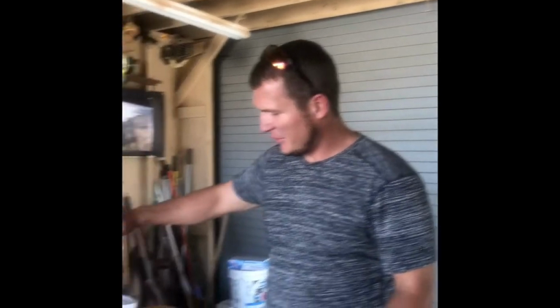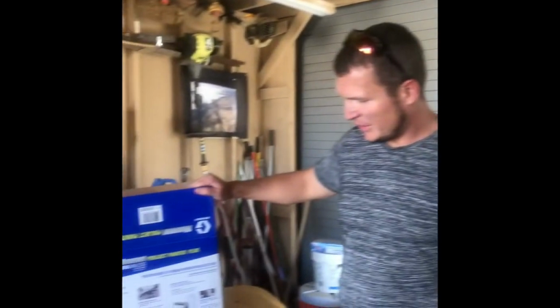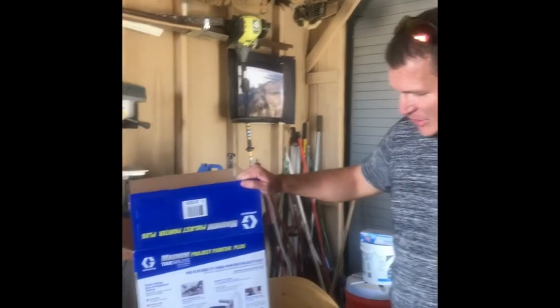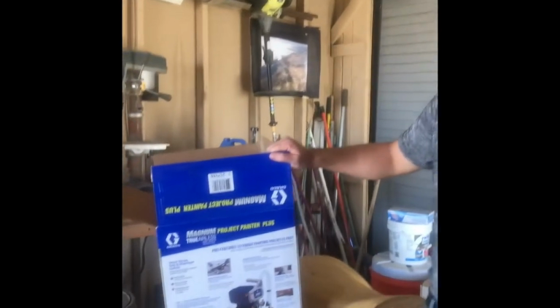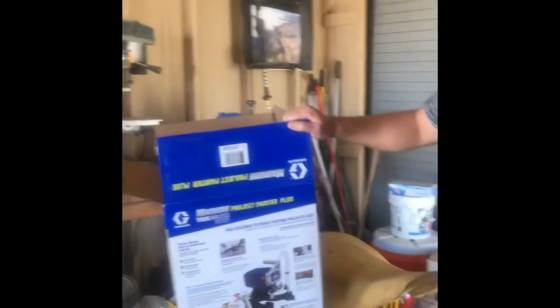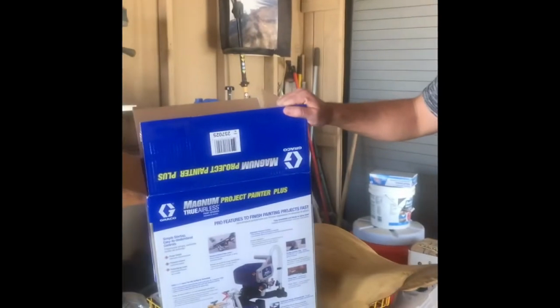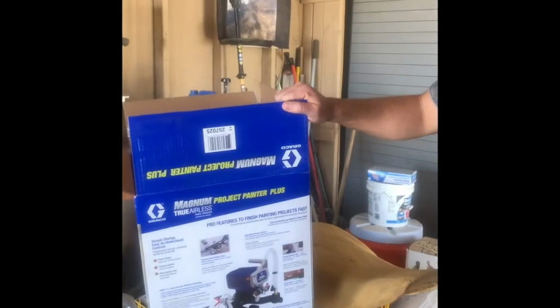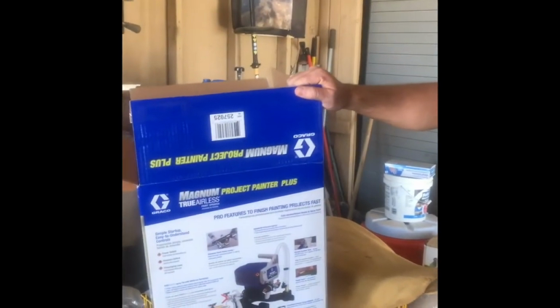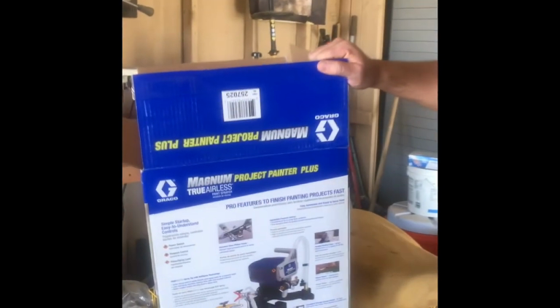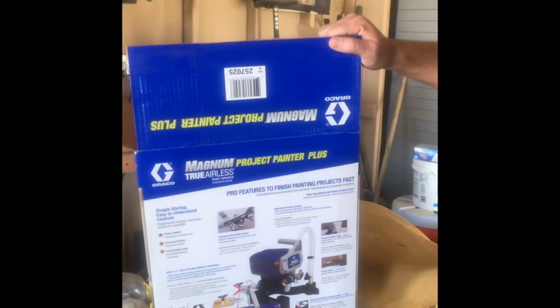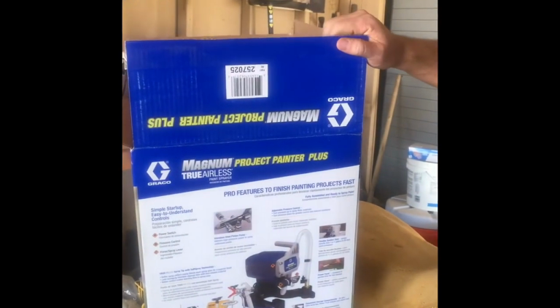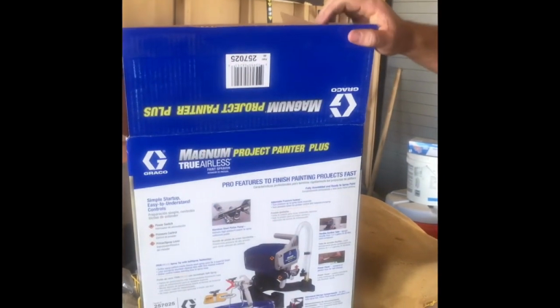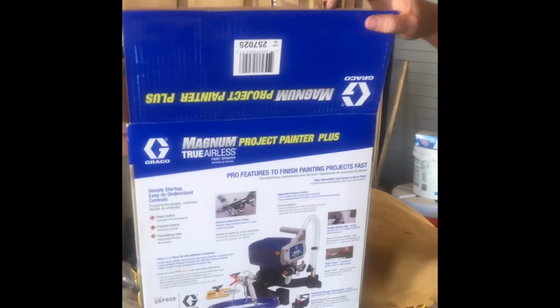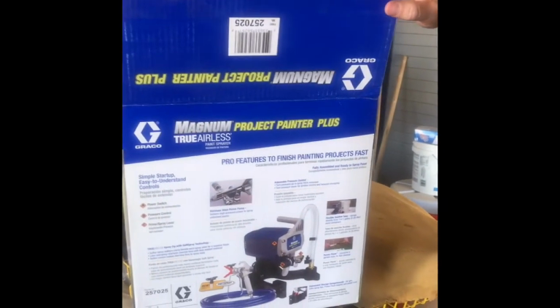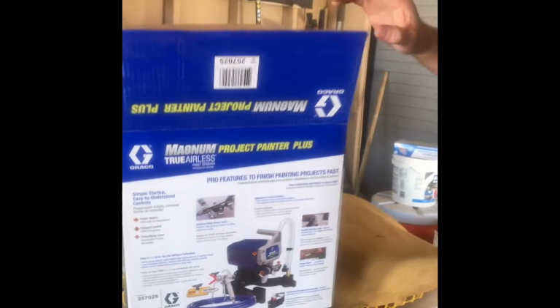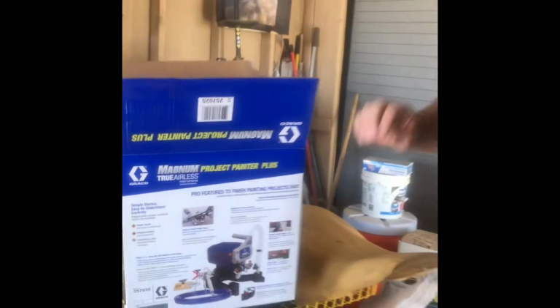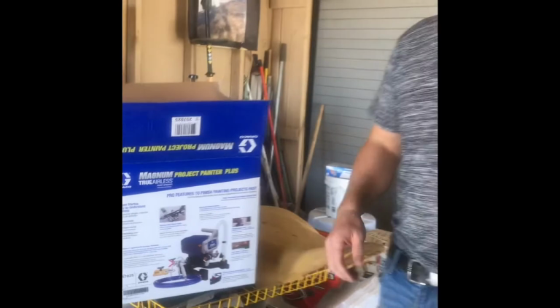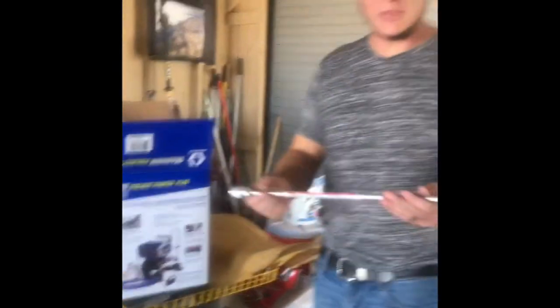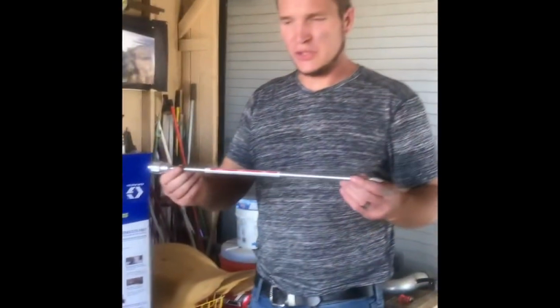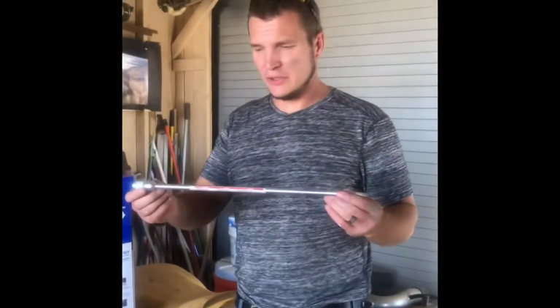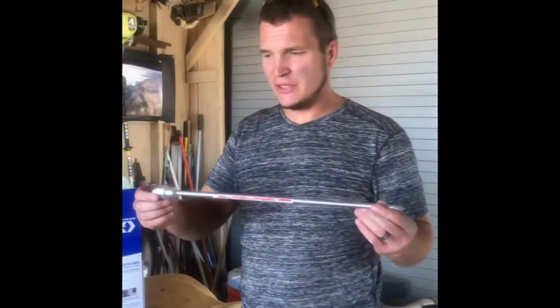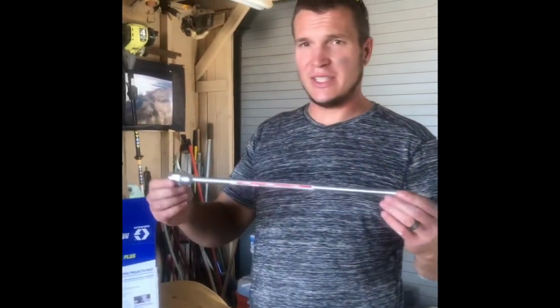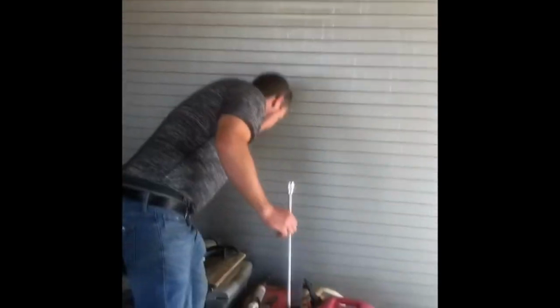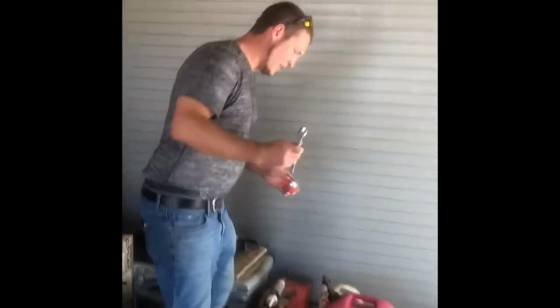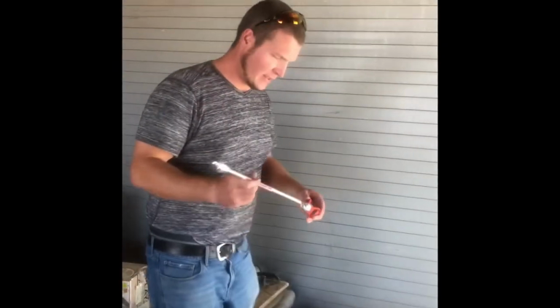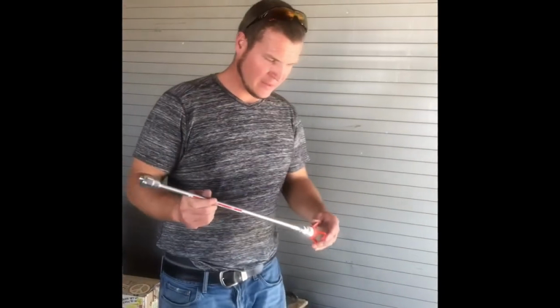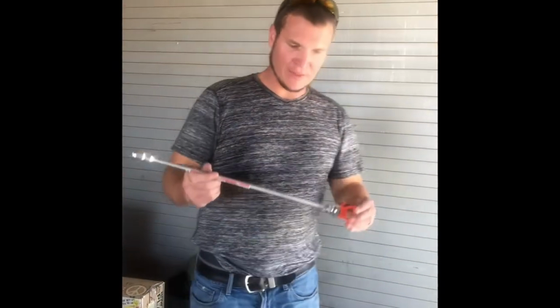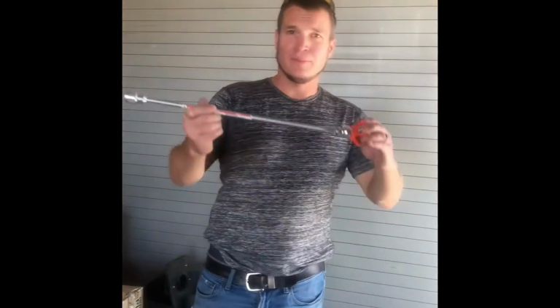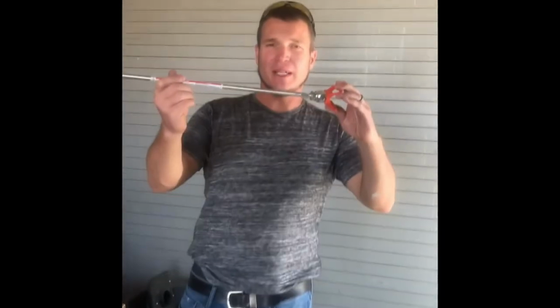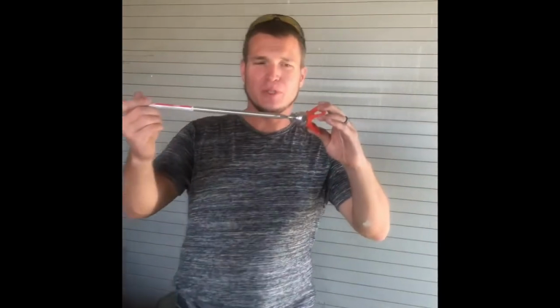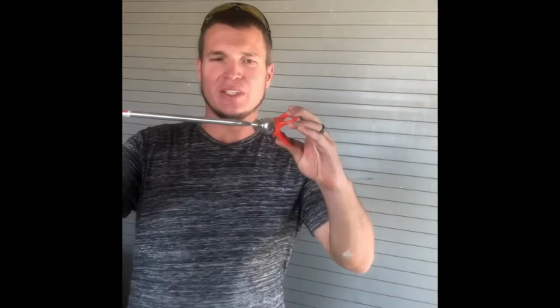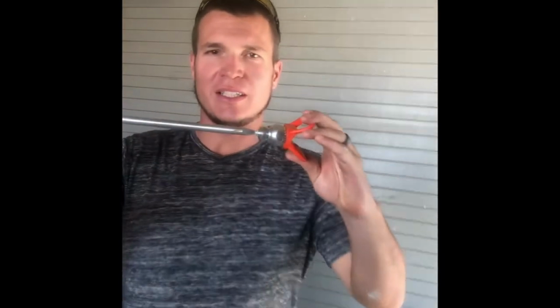First thing we're gonna do is get one of these here cheap paint sprayers, and then we're gonna get a 21 inch or a 20 inch extension. It looks like this — you buy them from Lowe's.